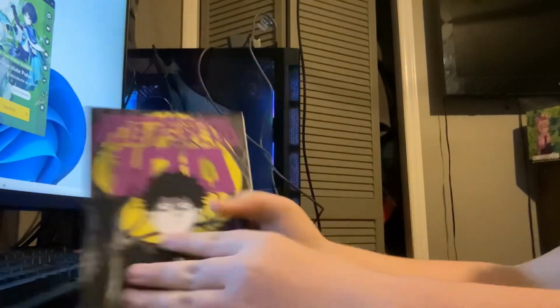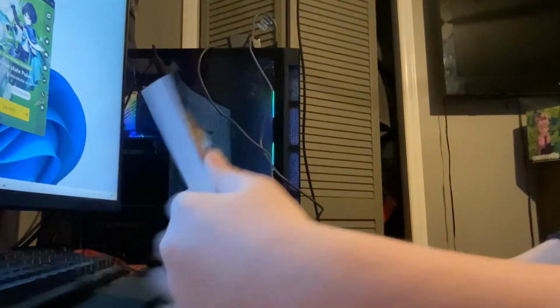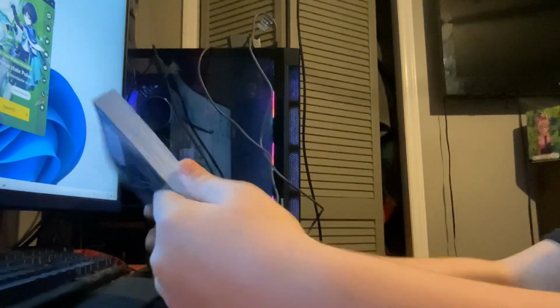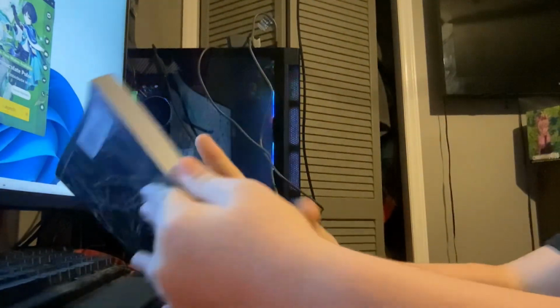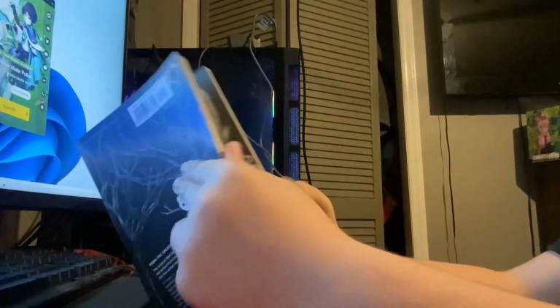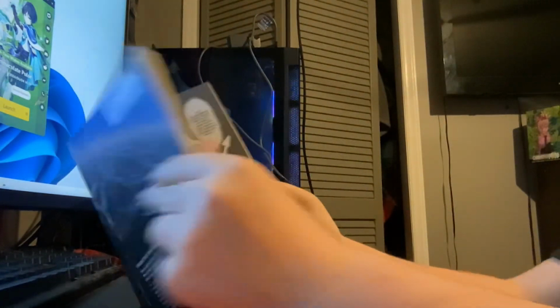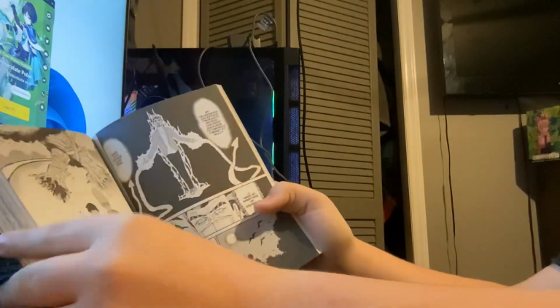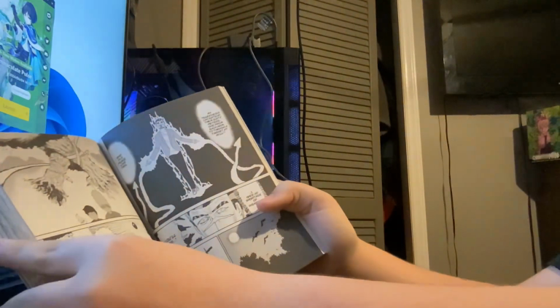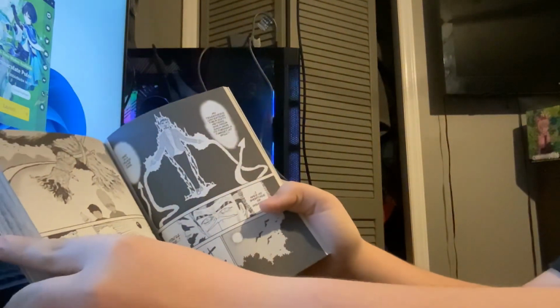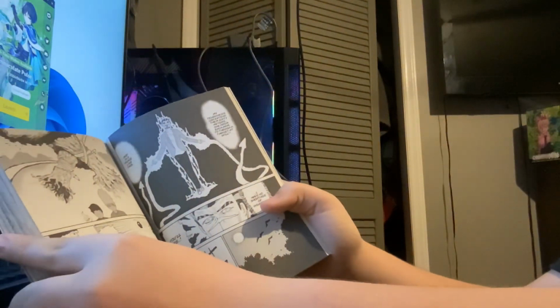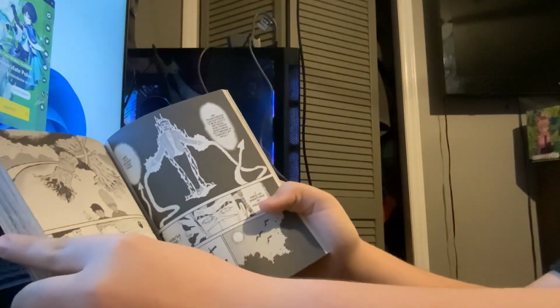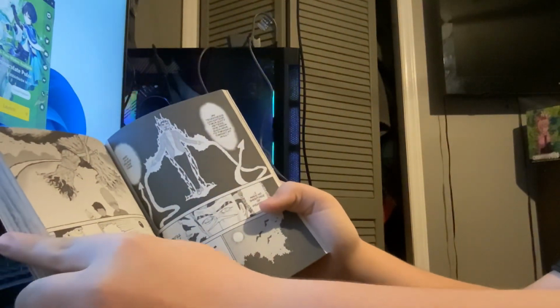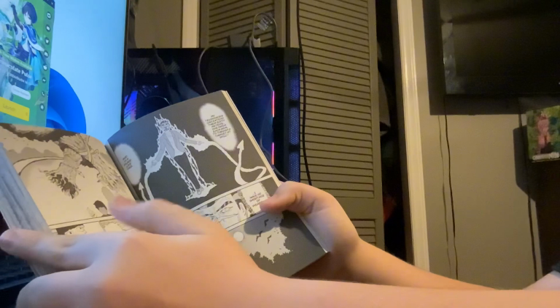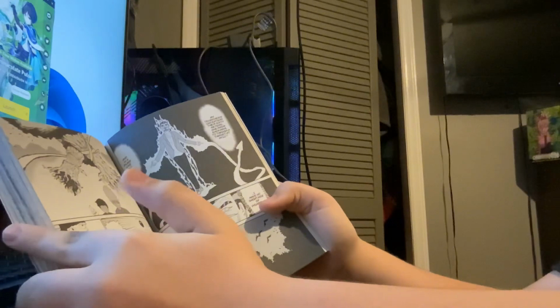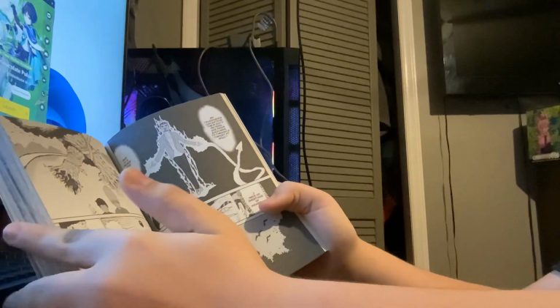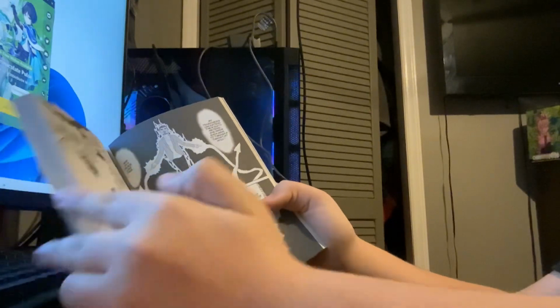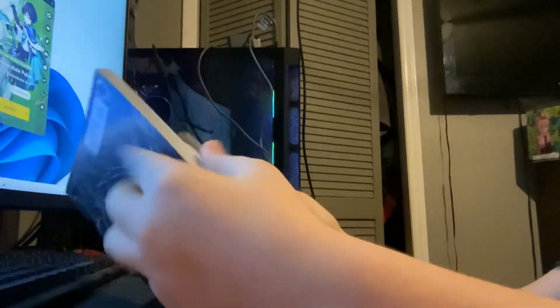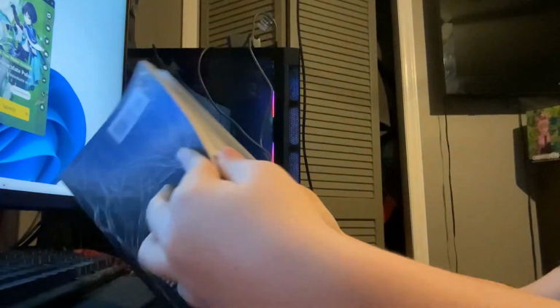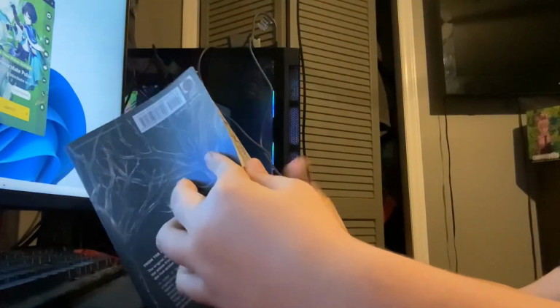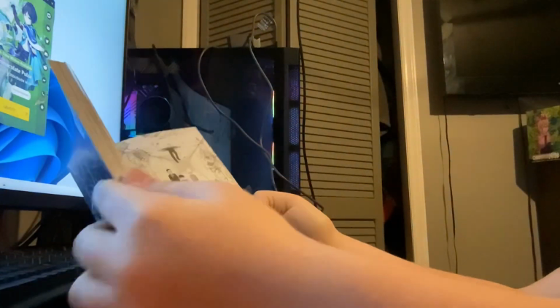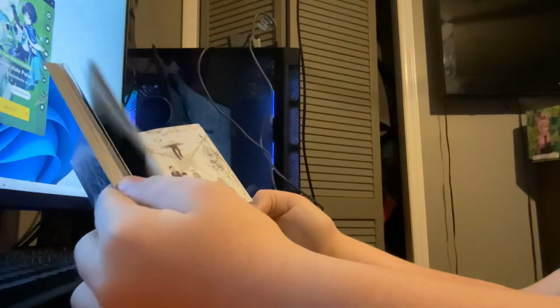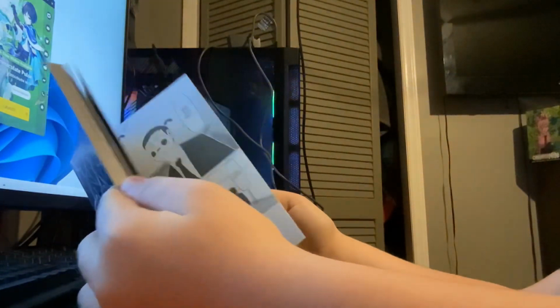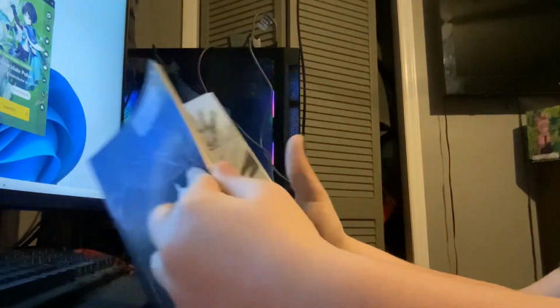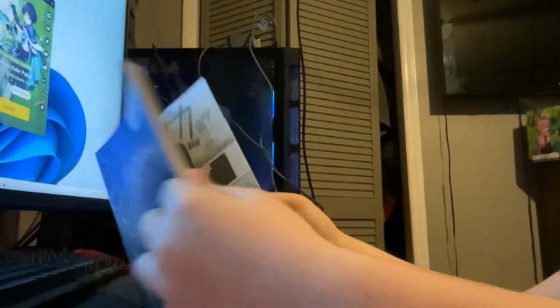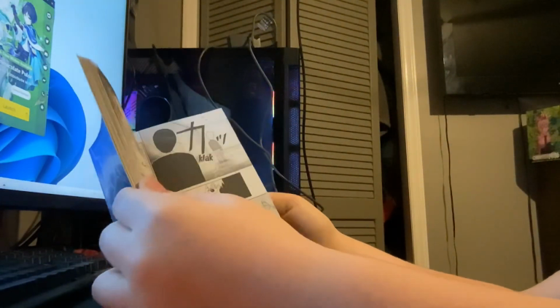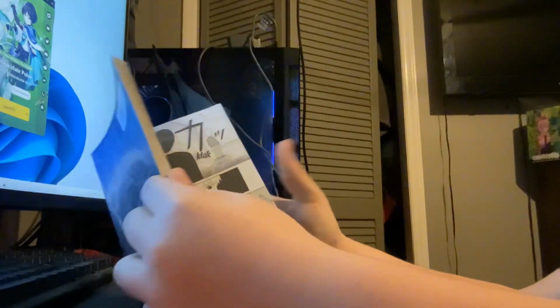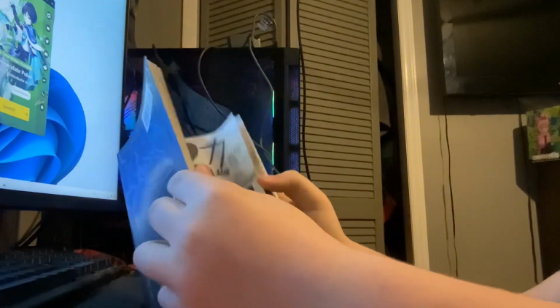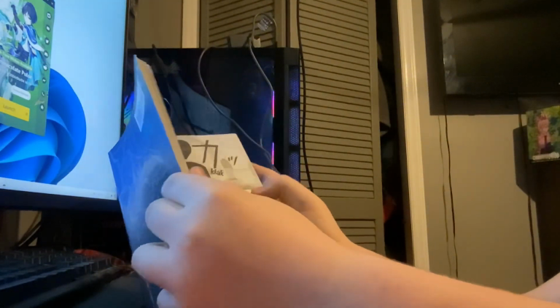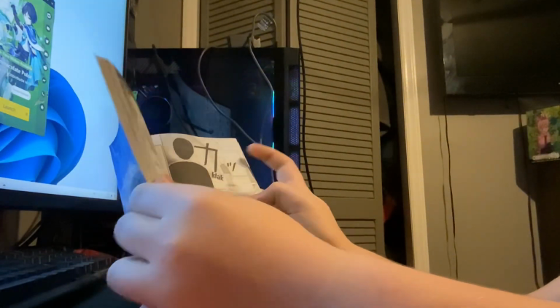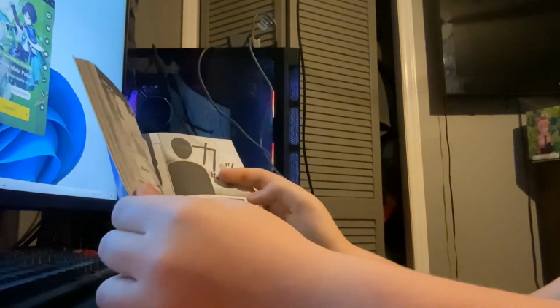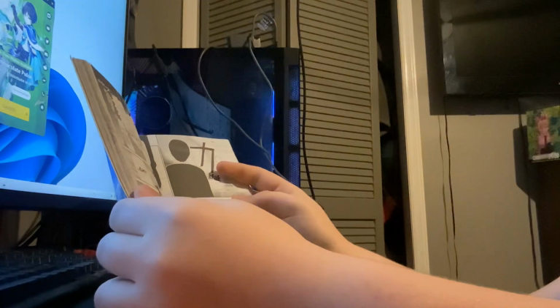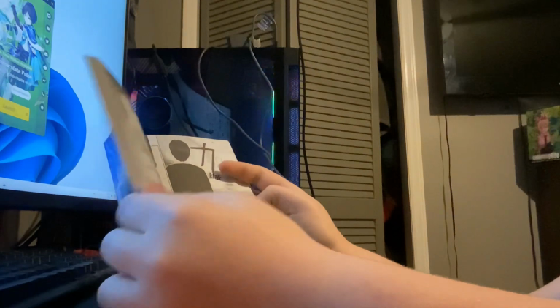Let's flip to the pages. Oh, this is where they are fighting the villain, guys.